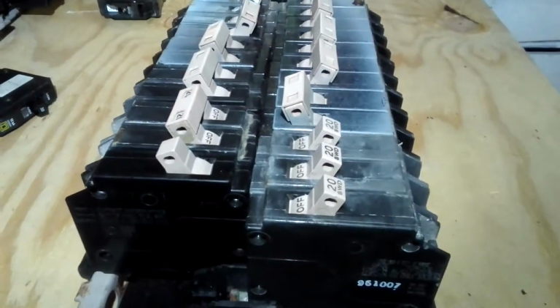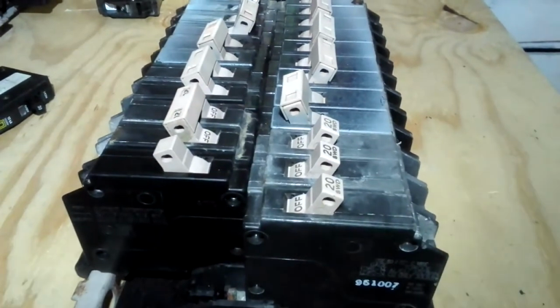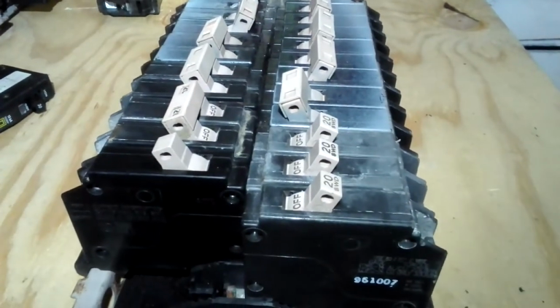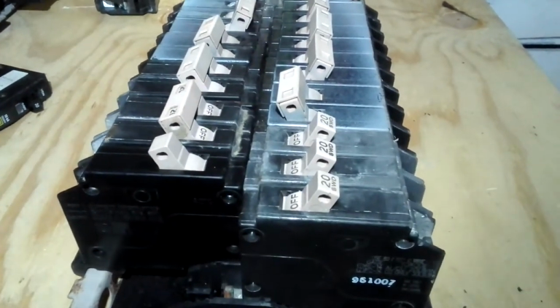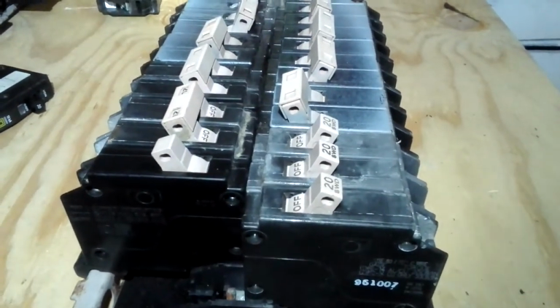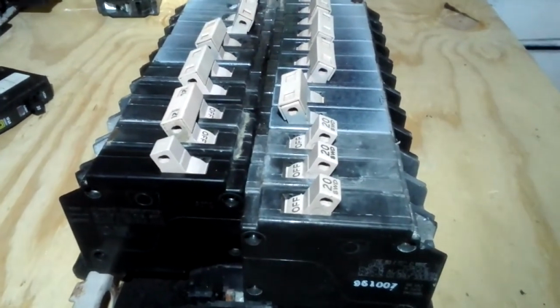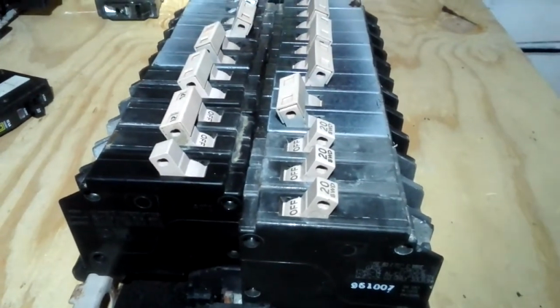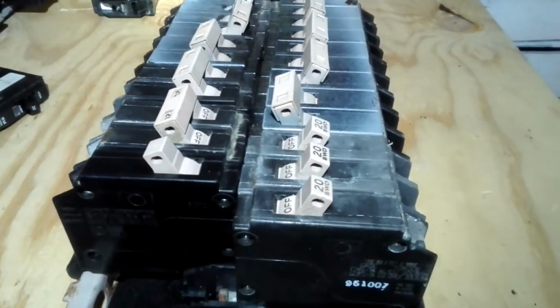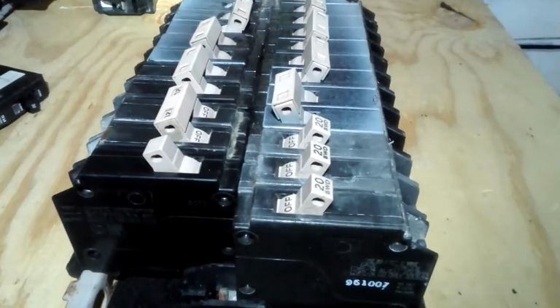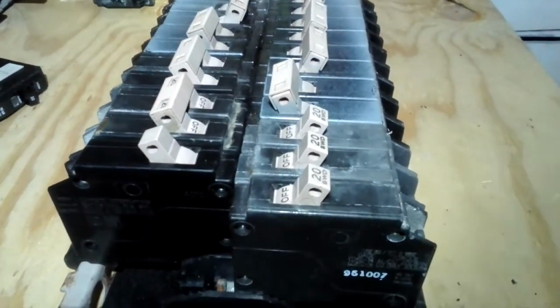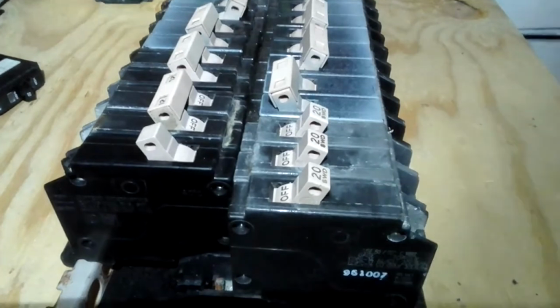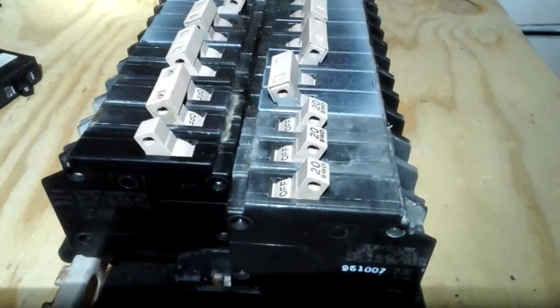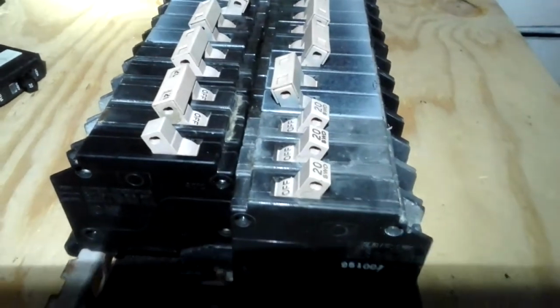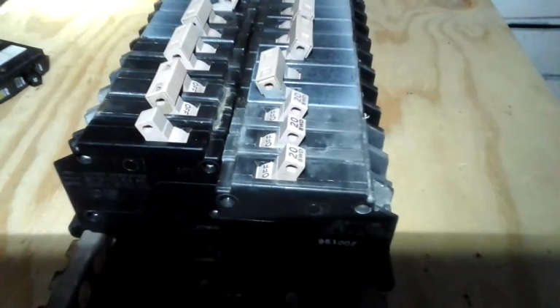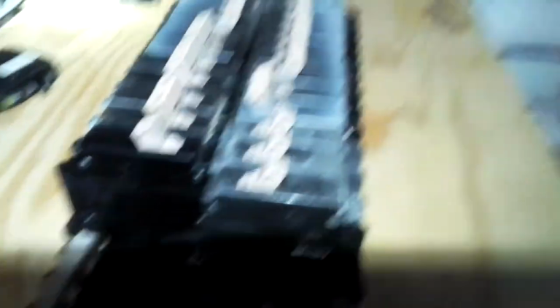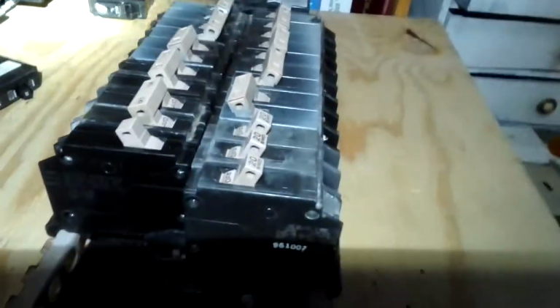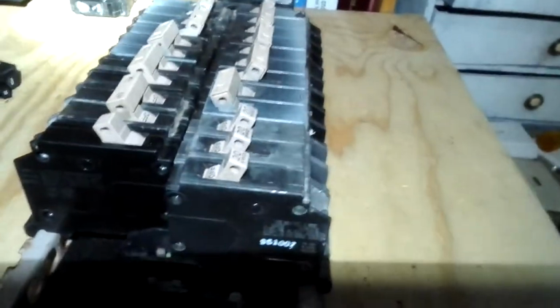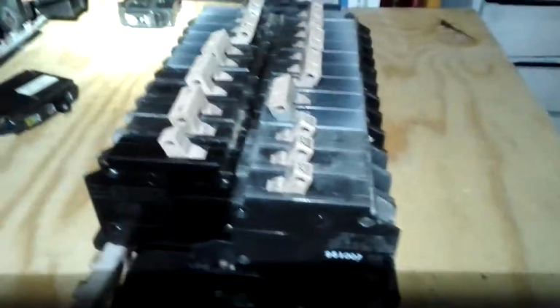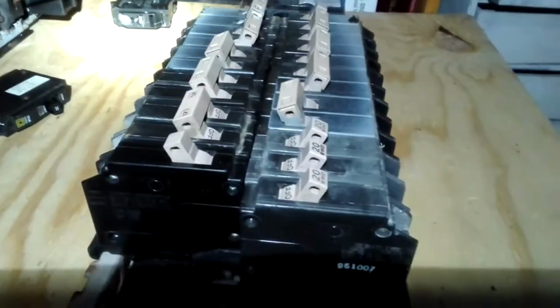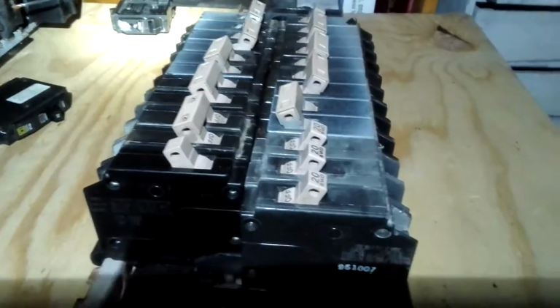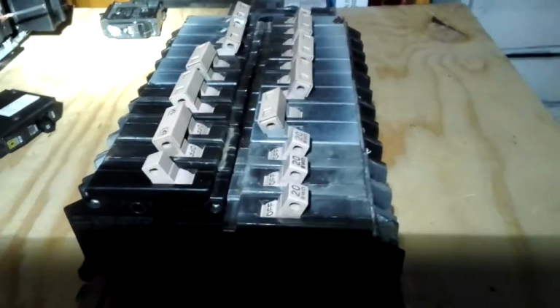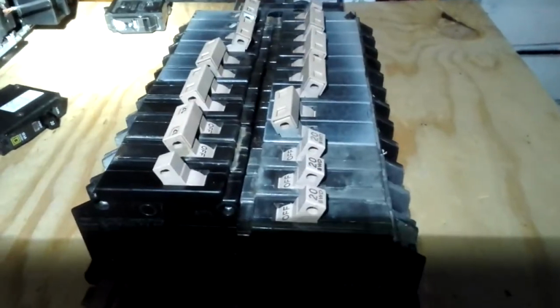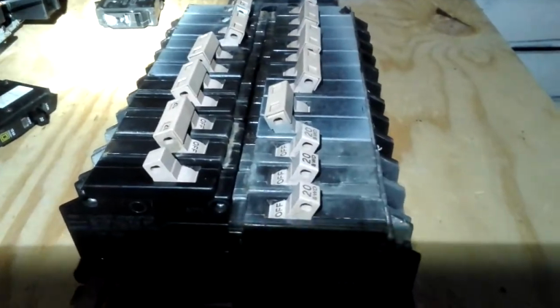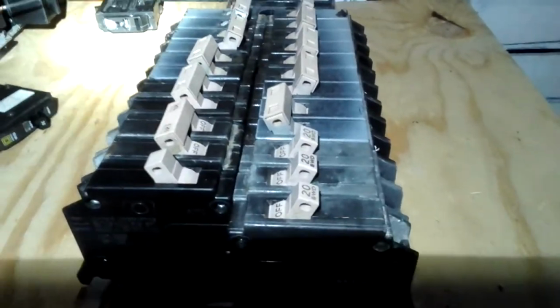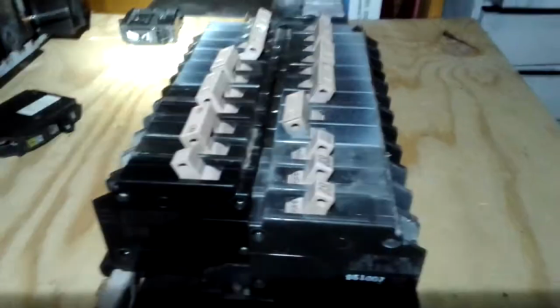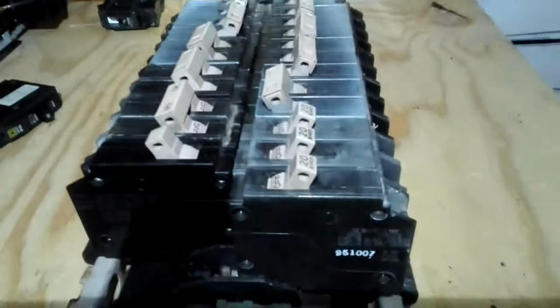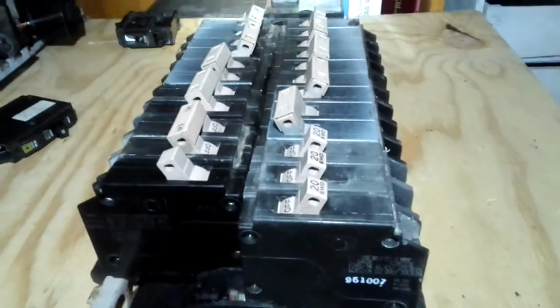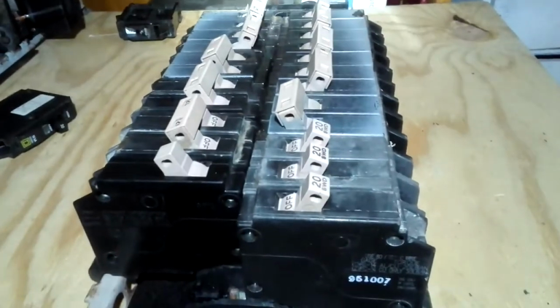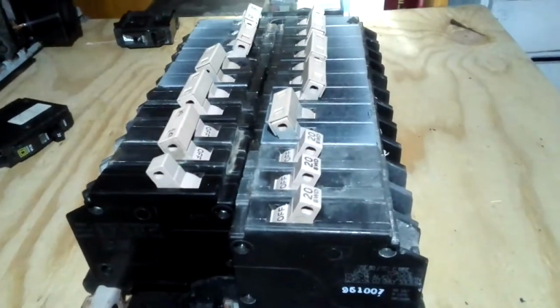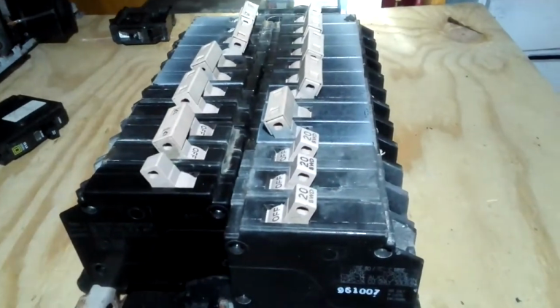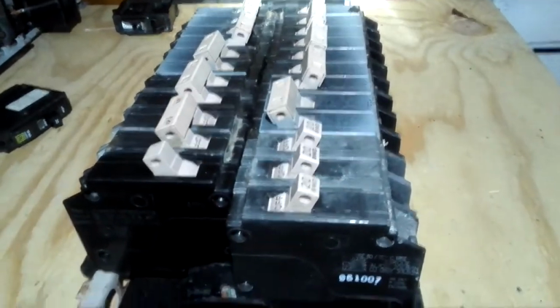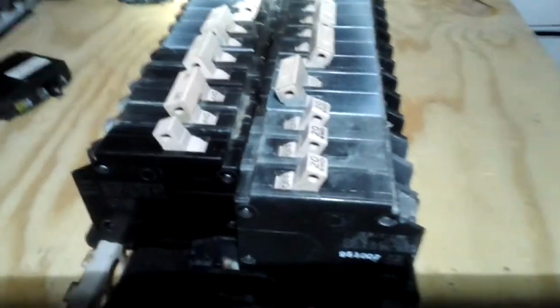Hello everyone, it's Michael from MDO Video, and today I'm going to talk about Cutler Hammer circuit breakers. These here are Cutler Hammer CH circuit breakers.